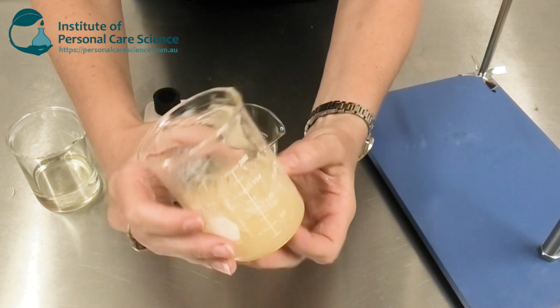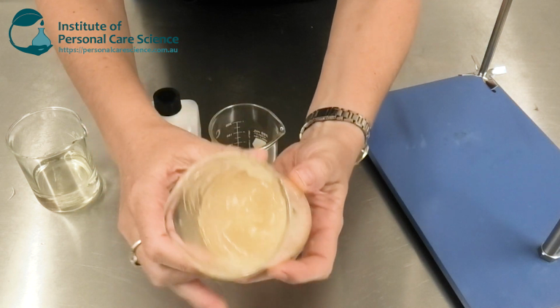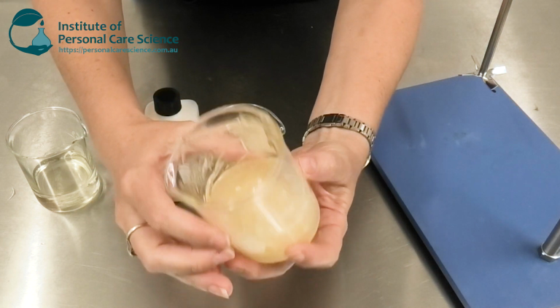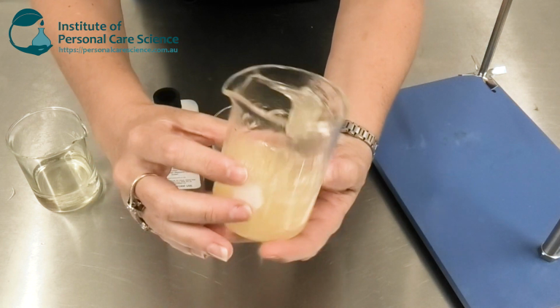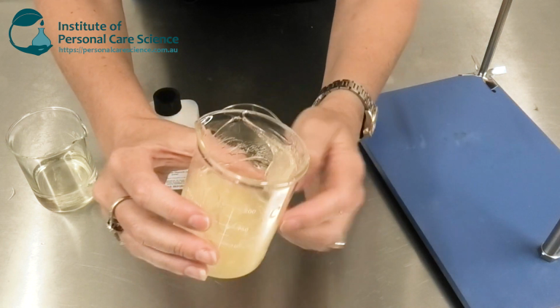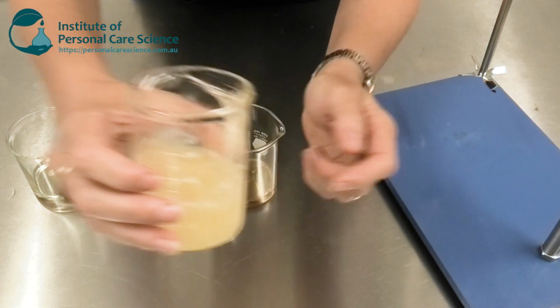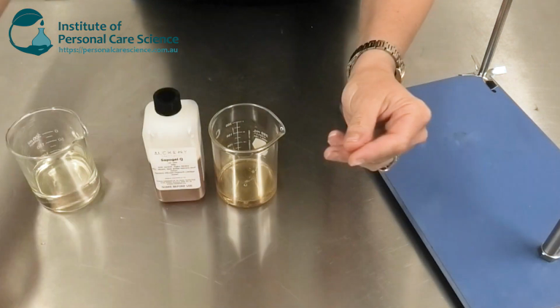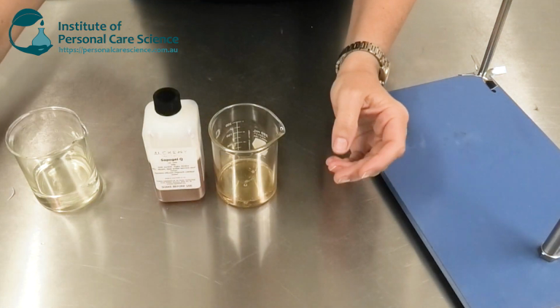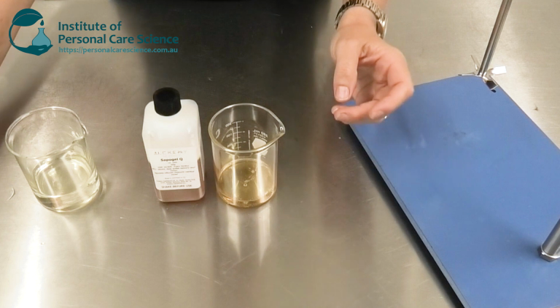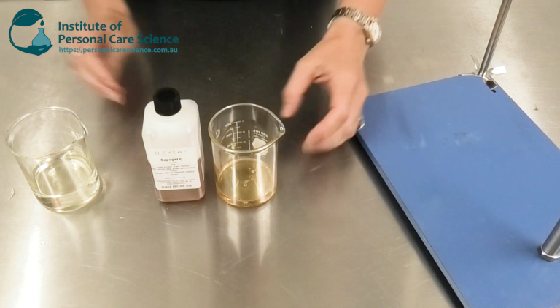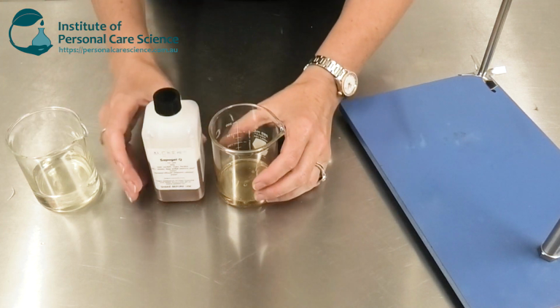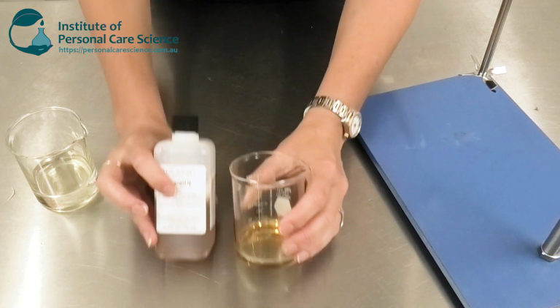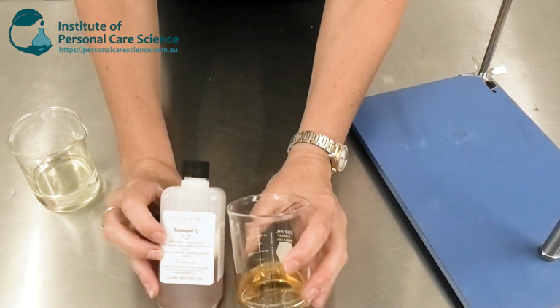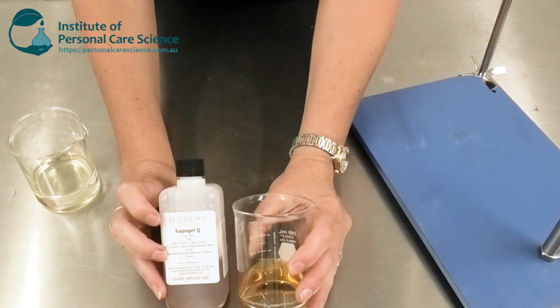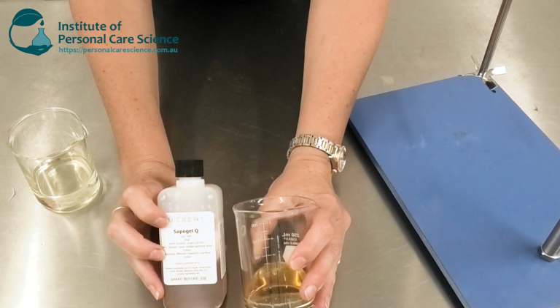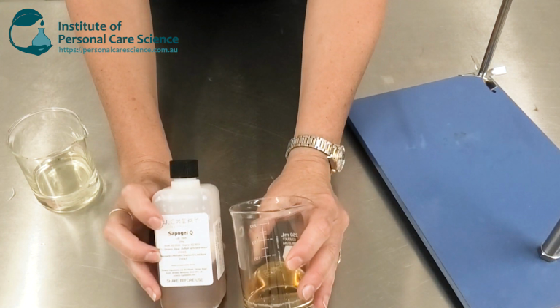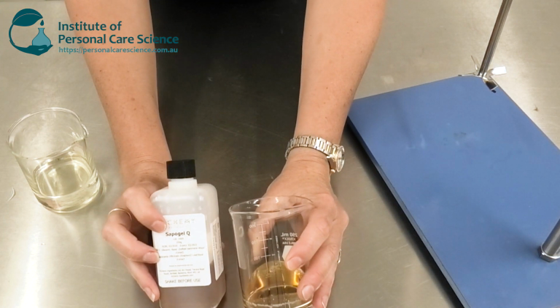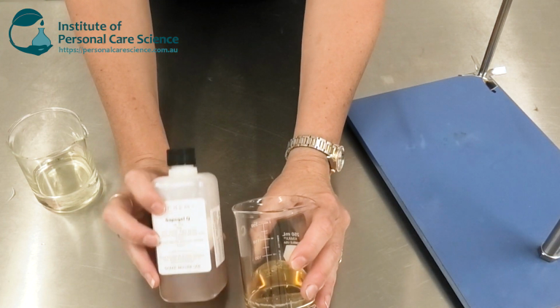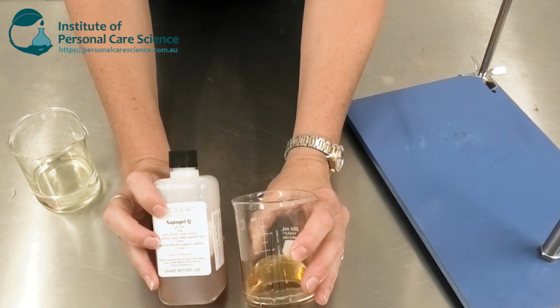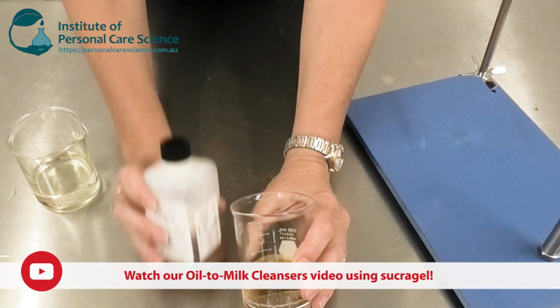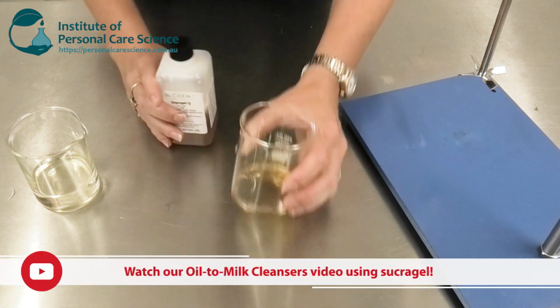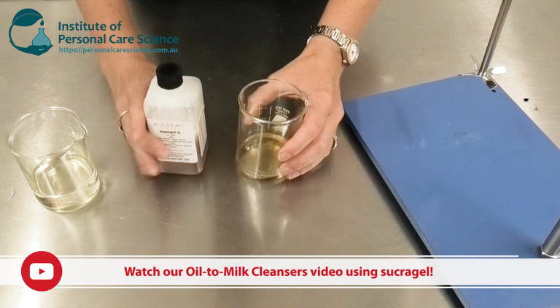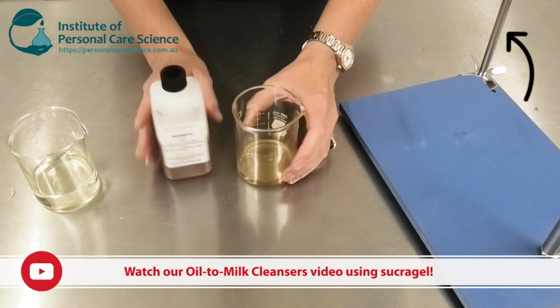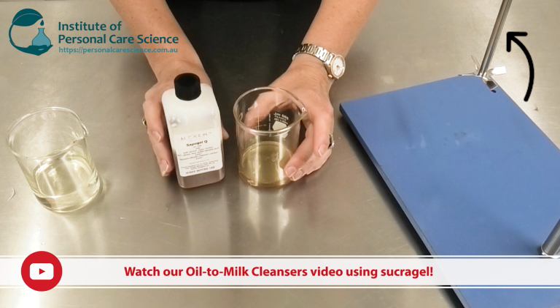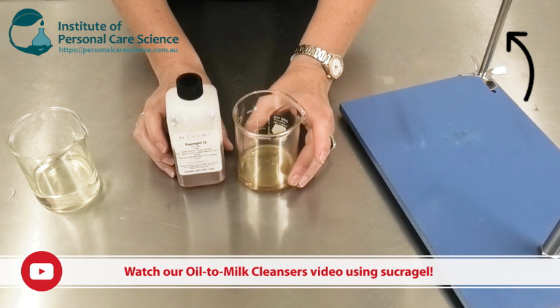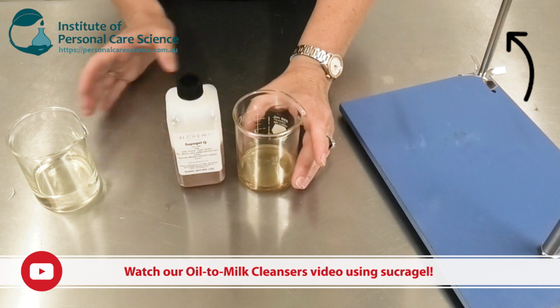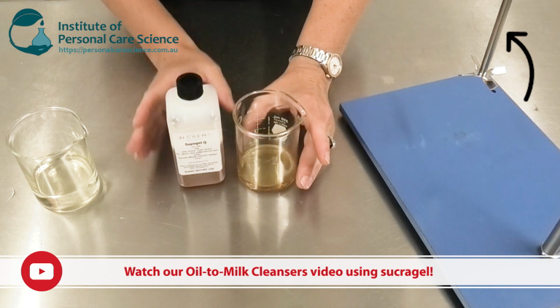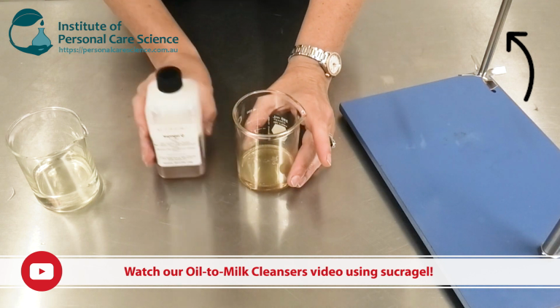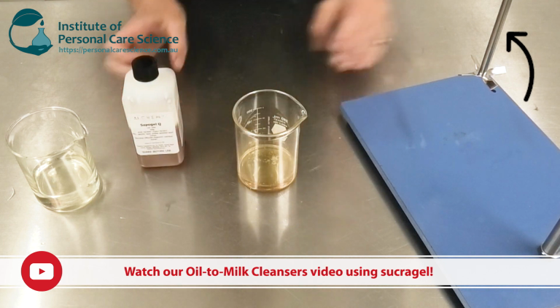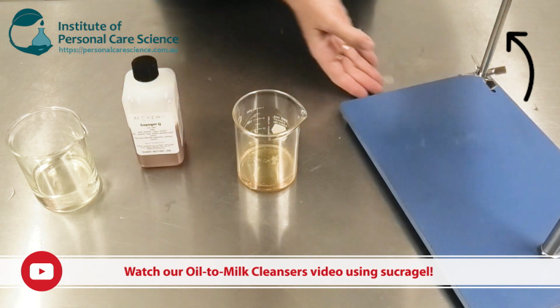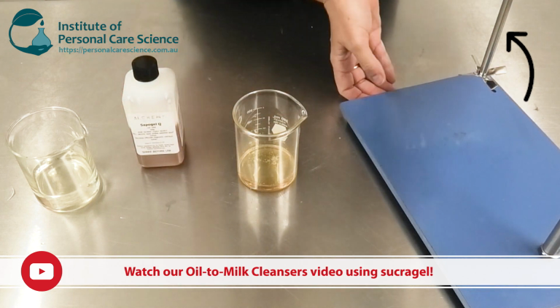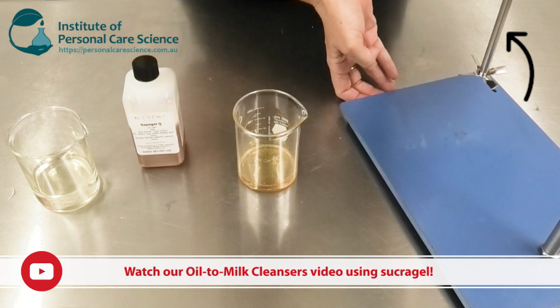Now the next product we're going to create is this cleansing balm. This is great for removing your waterproof makeup, as you just saw. And again it's based on using the Sapagel Q, which is similar to sucra gel in the way we put the formula together.